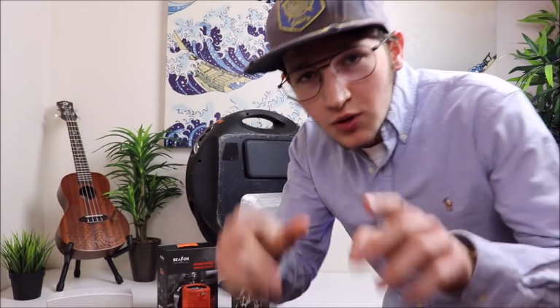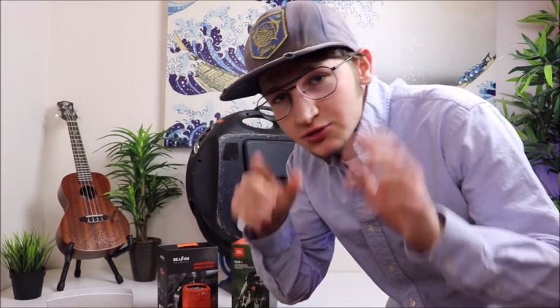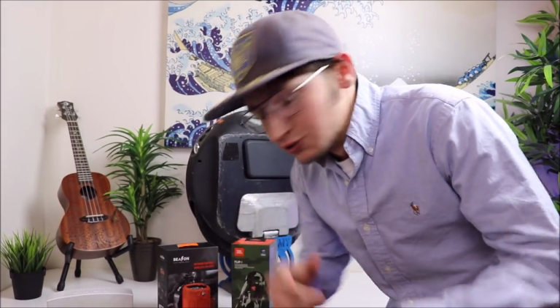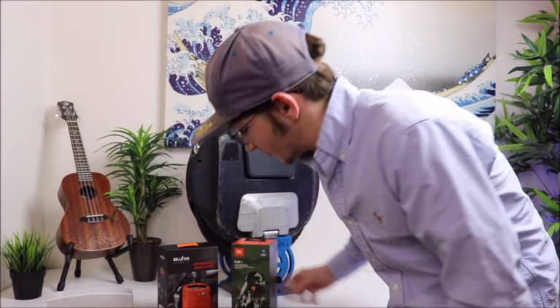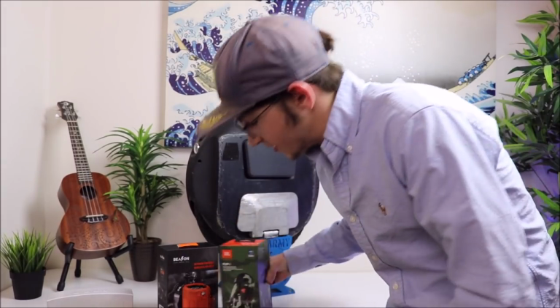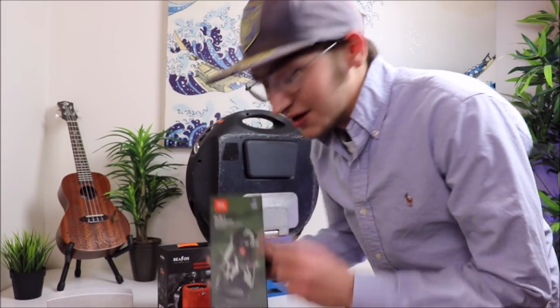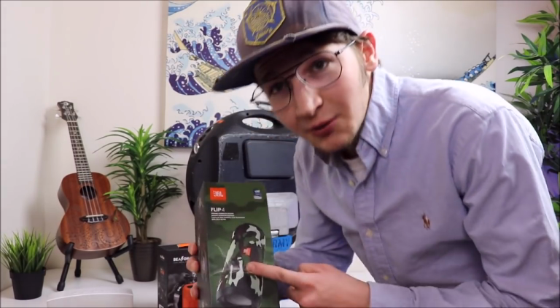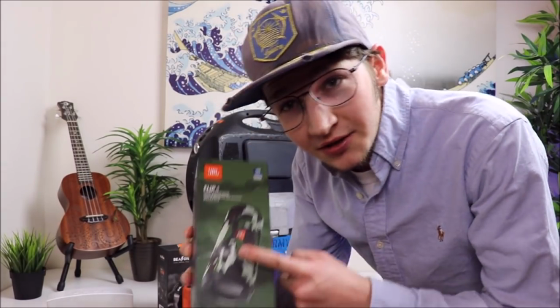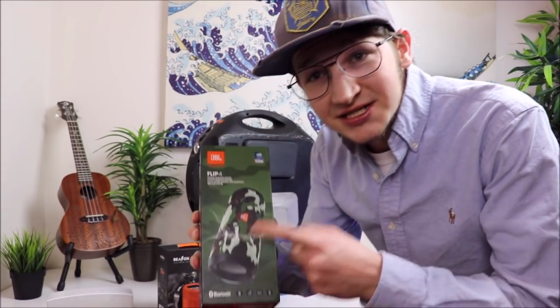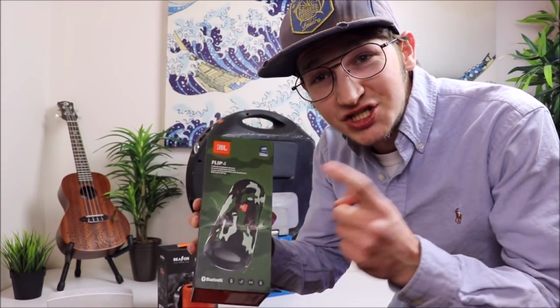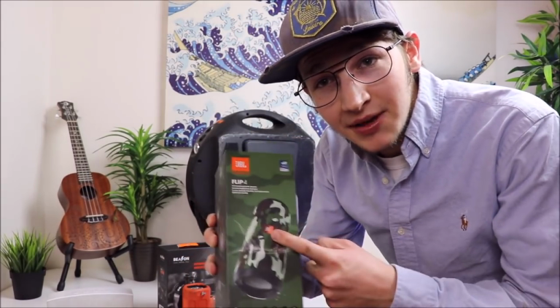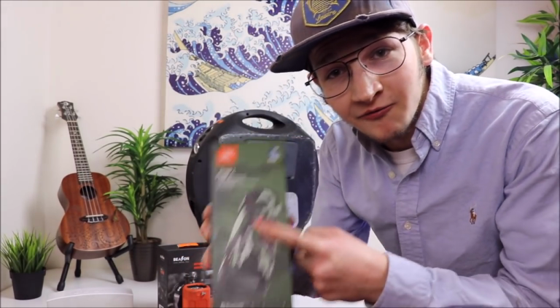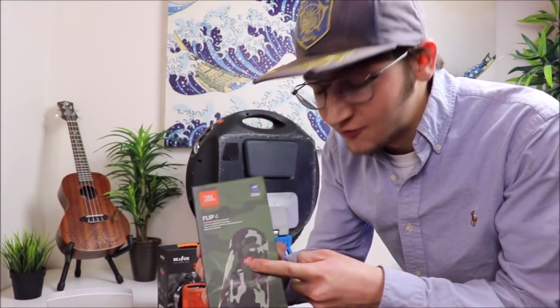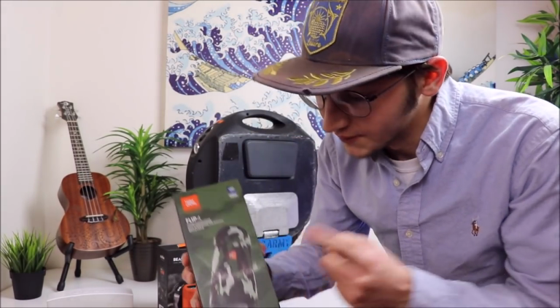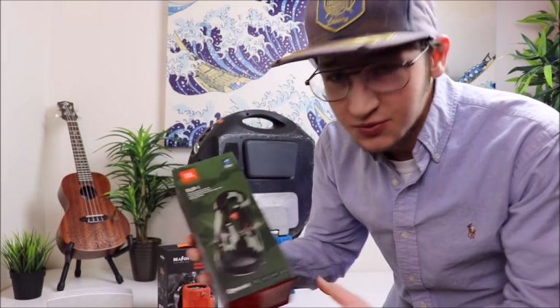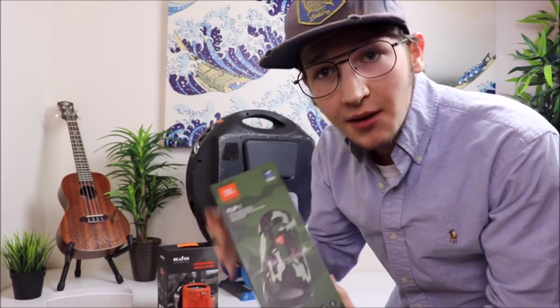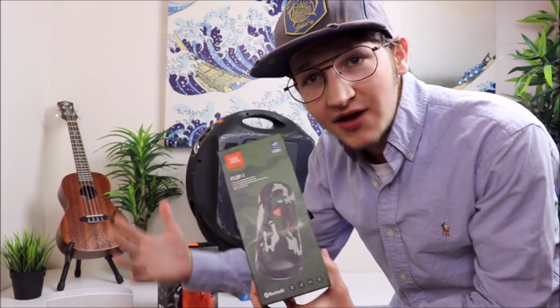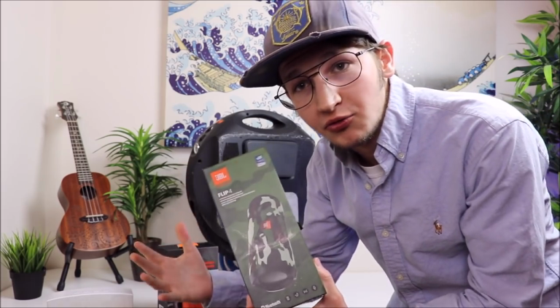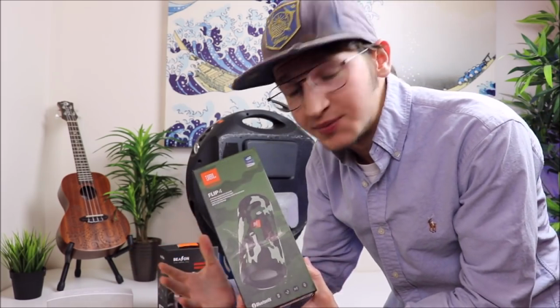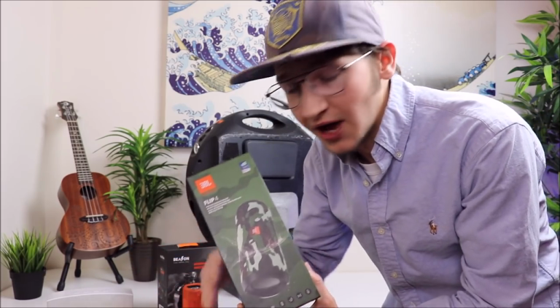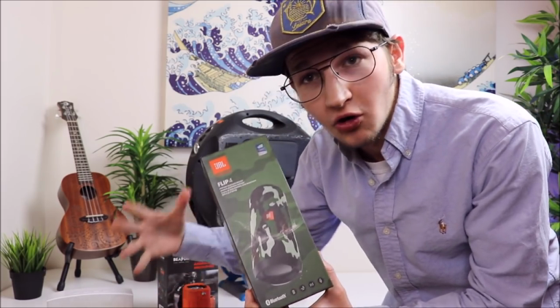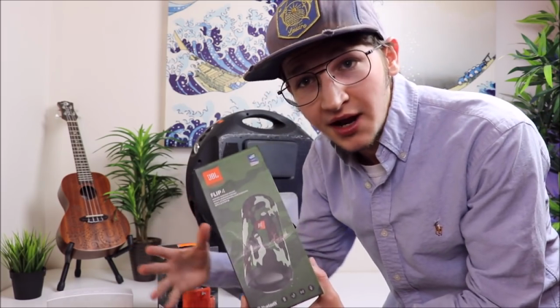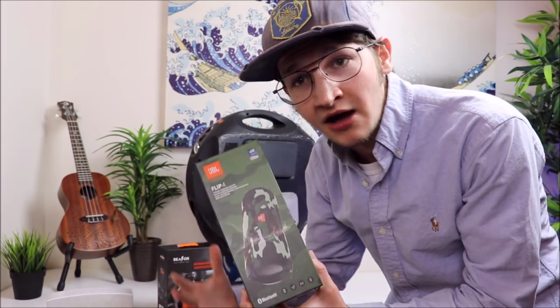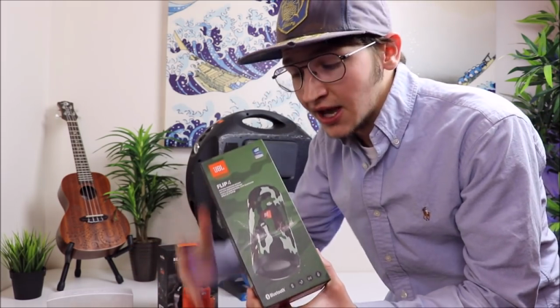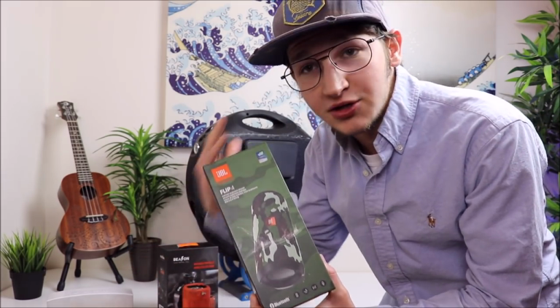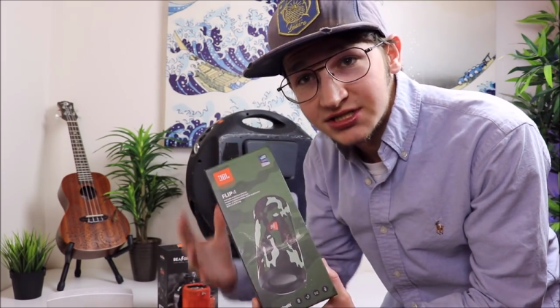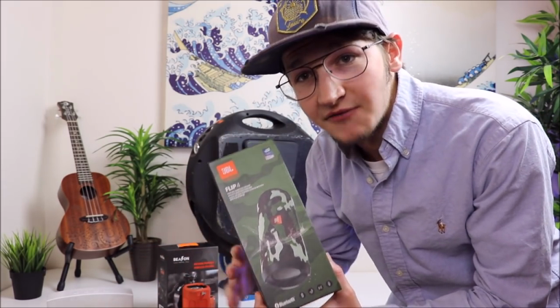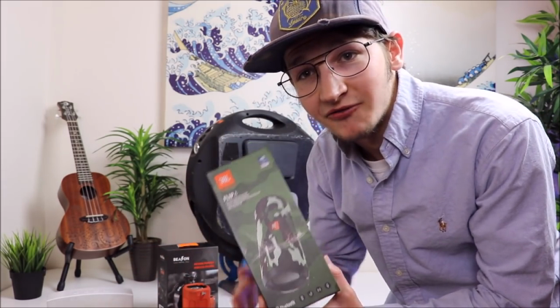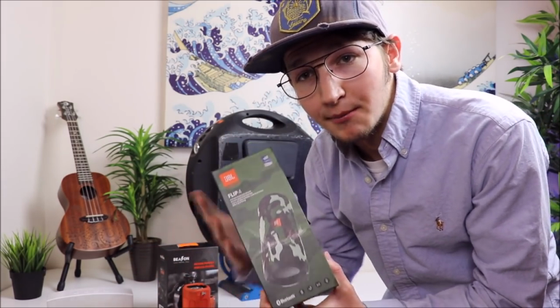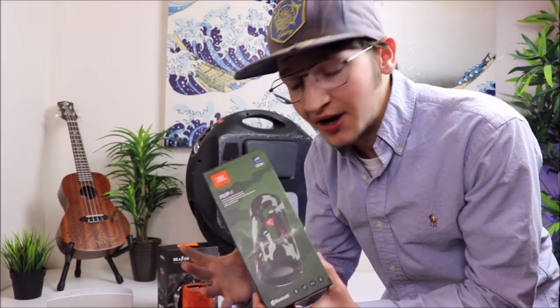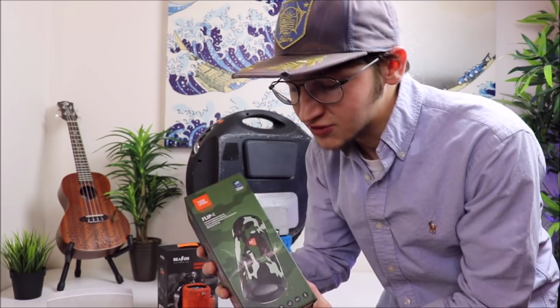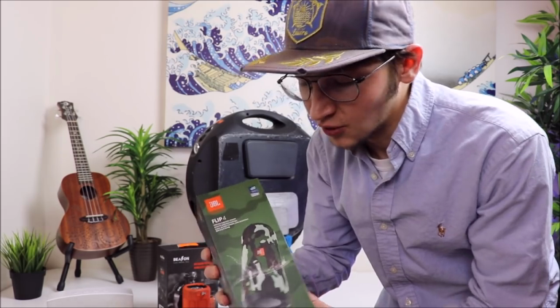What's up dudes? Chooch back with another video and today we're looking at the JBL Flip 4. This has become my favorite Bluetooth speaker out of all of them that I have, and I've been using this thing every day for about a month and a half so far.